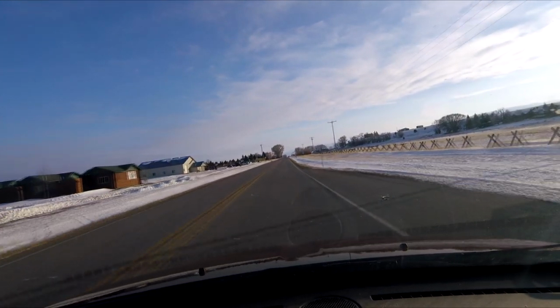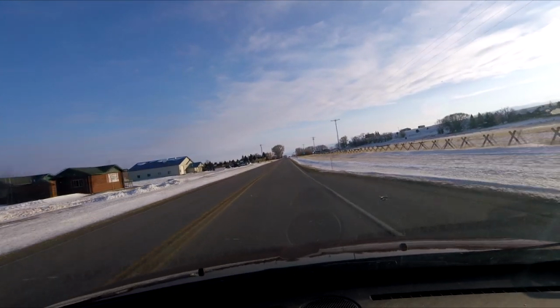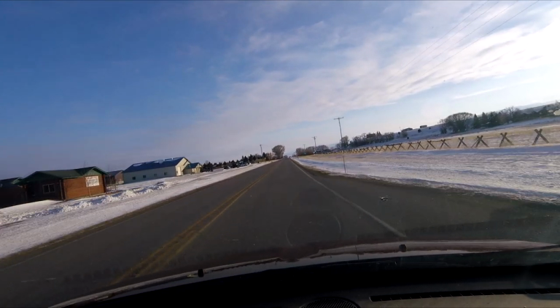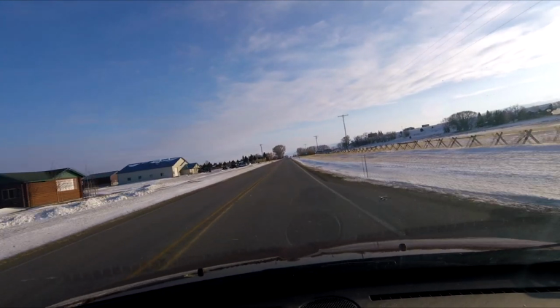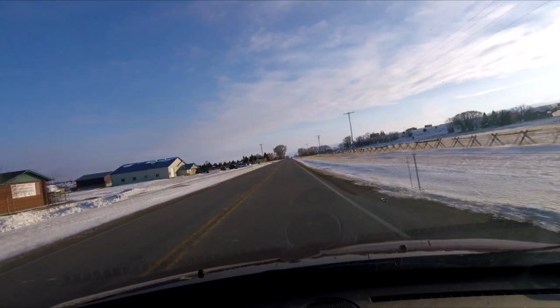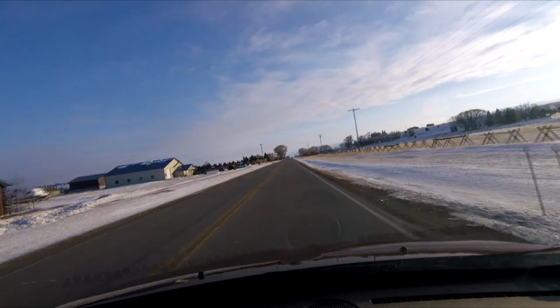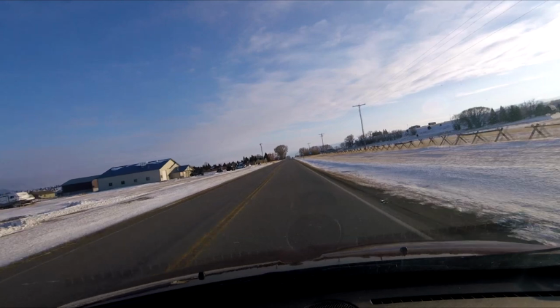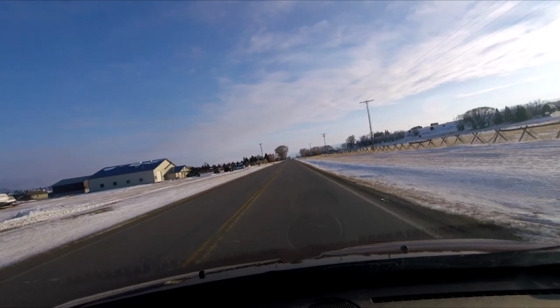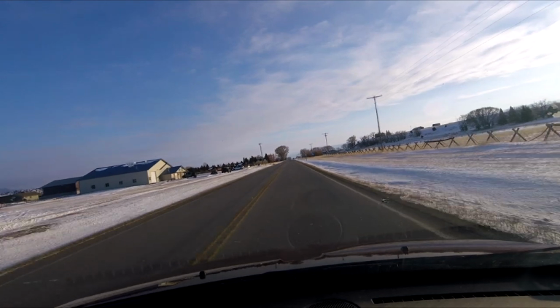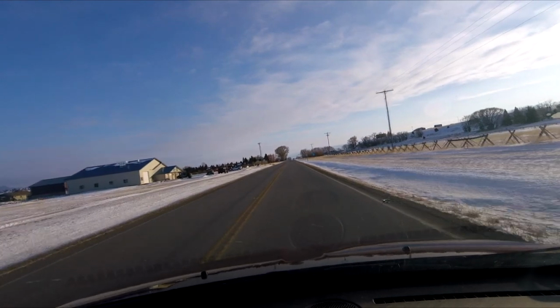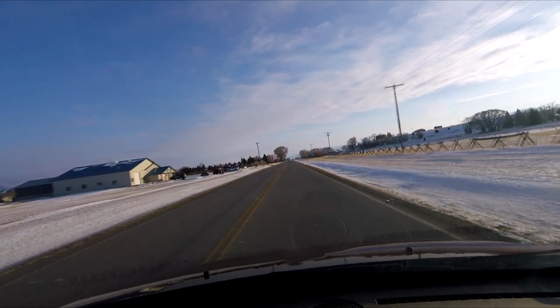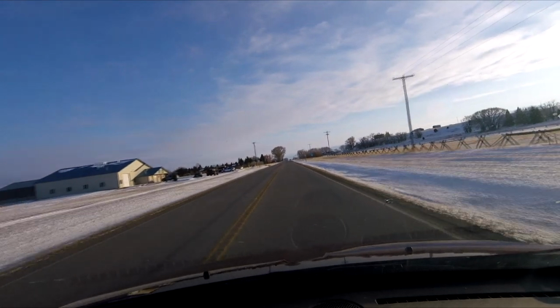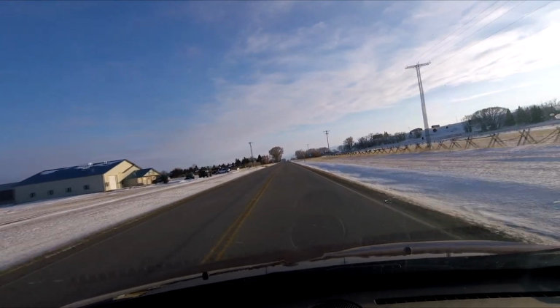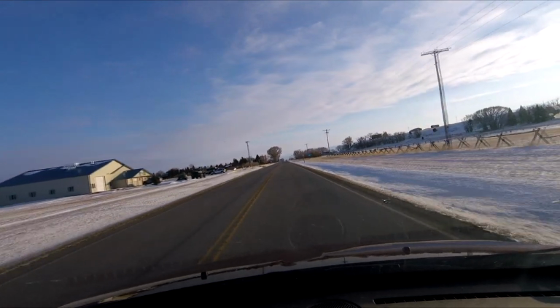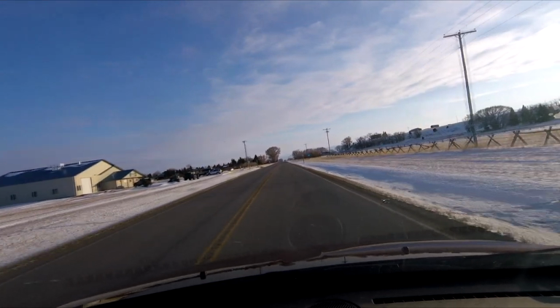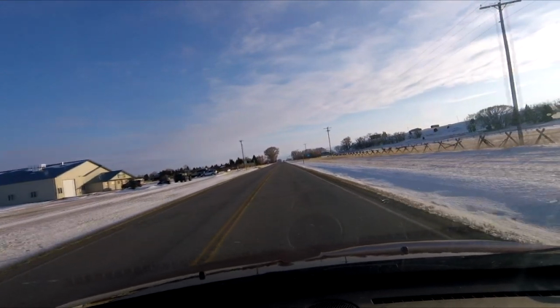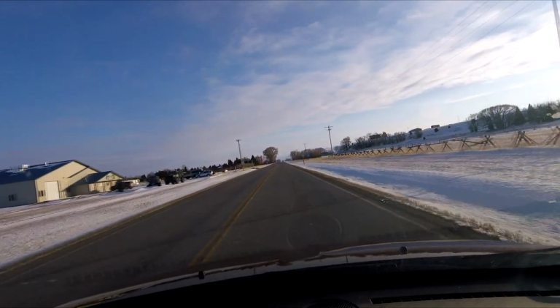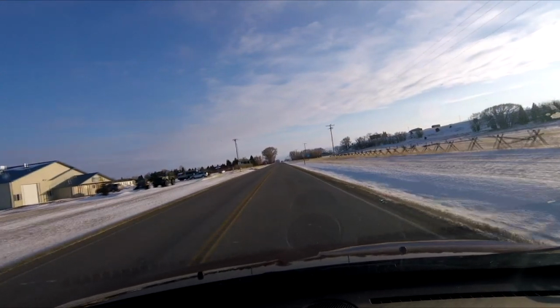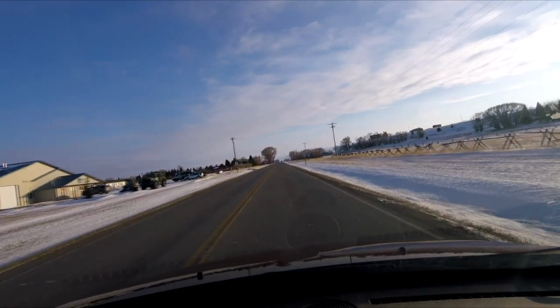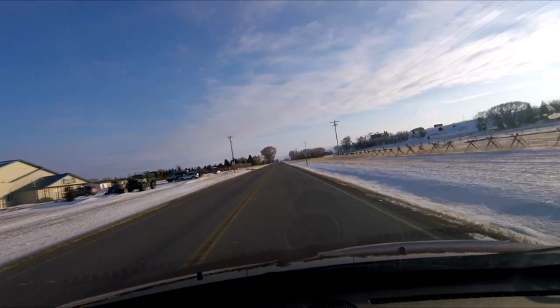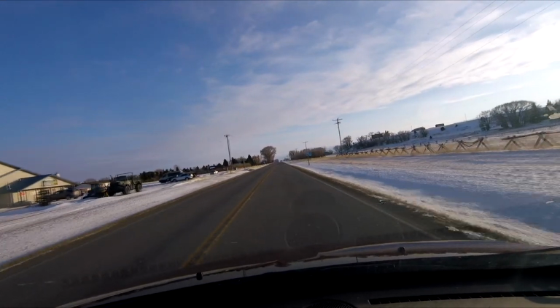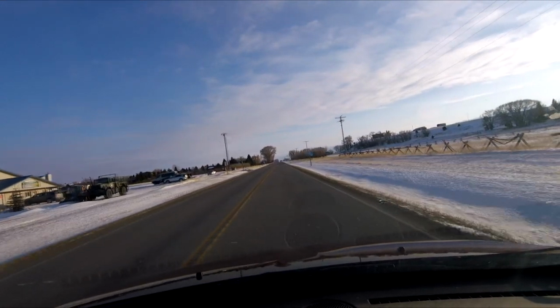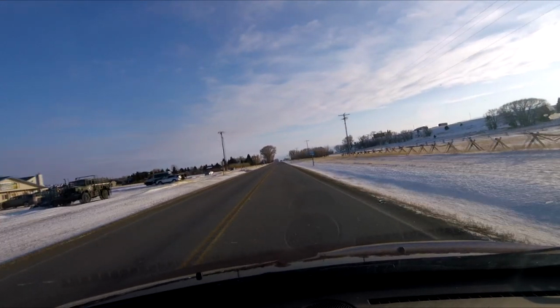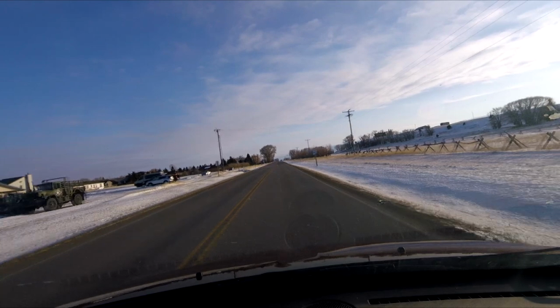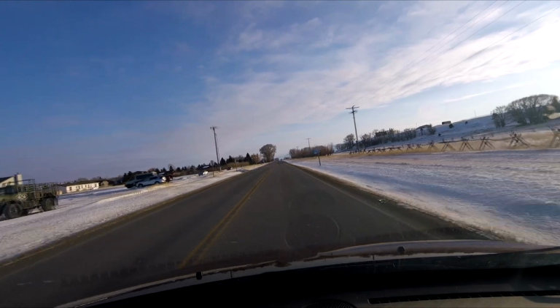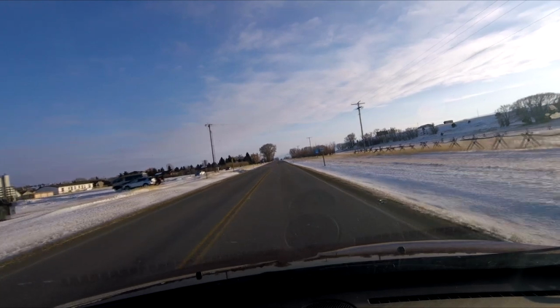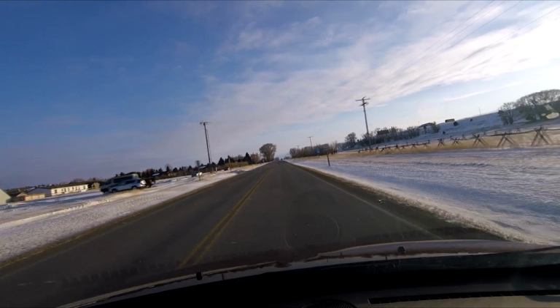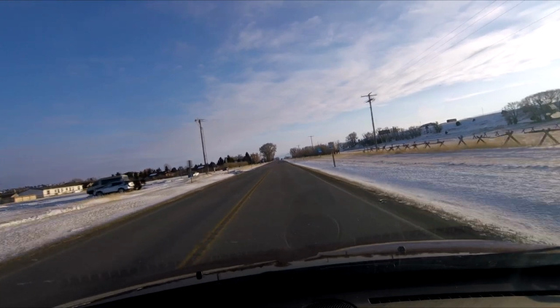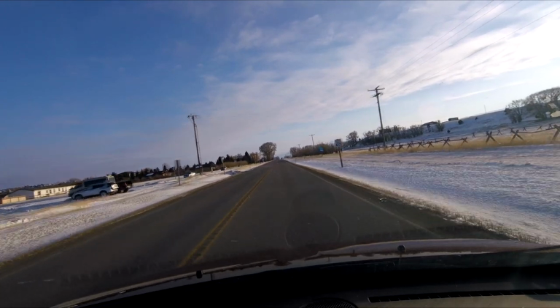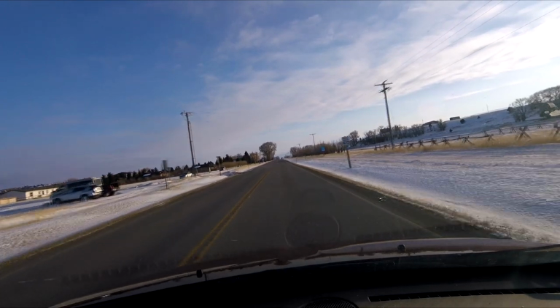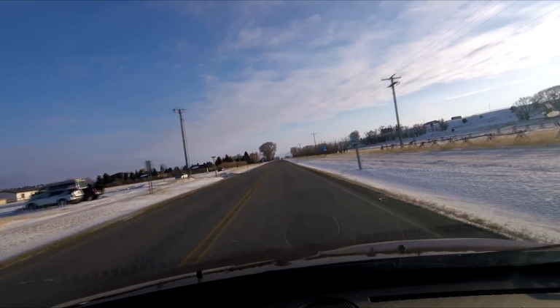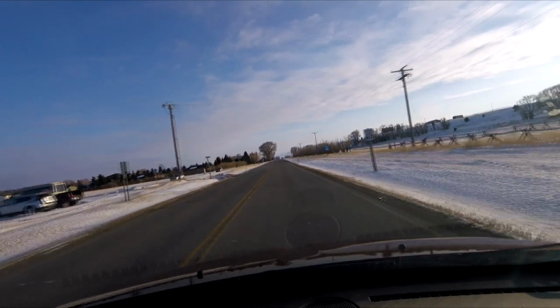If you keep going straight, you end up going over the Gravelies into Virginia City. It's about a 14-mile drive to Virginia City.